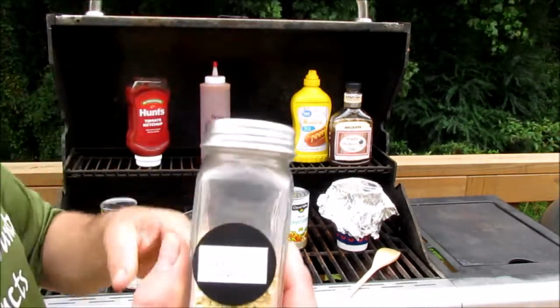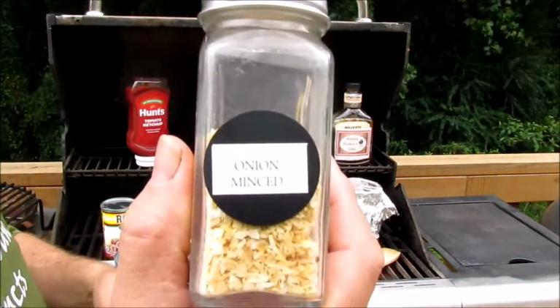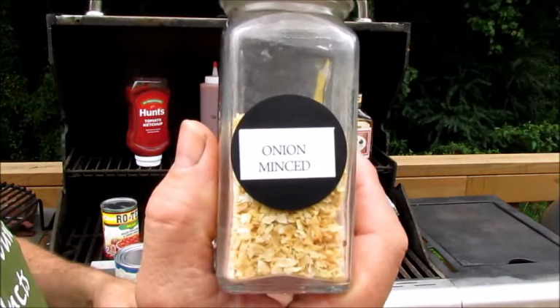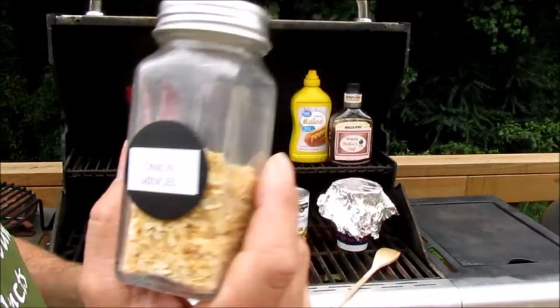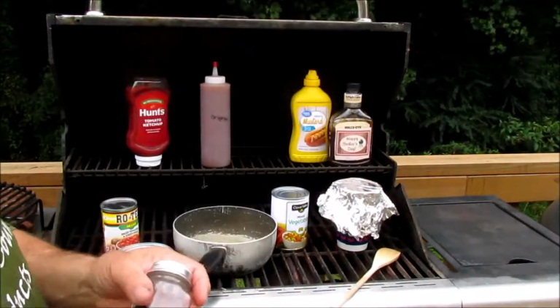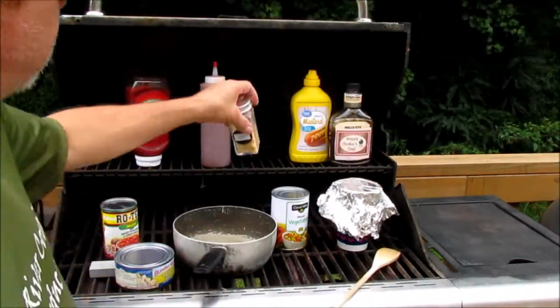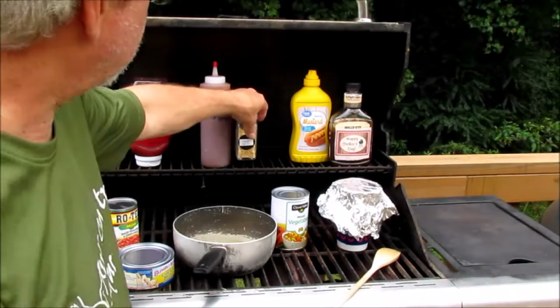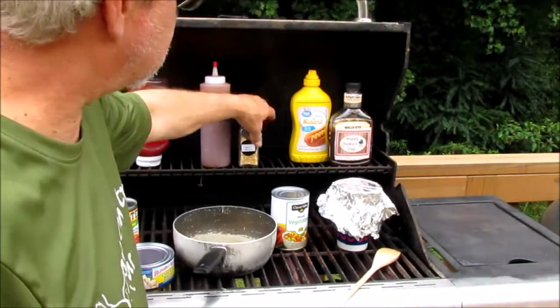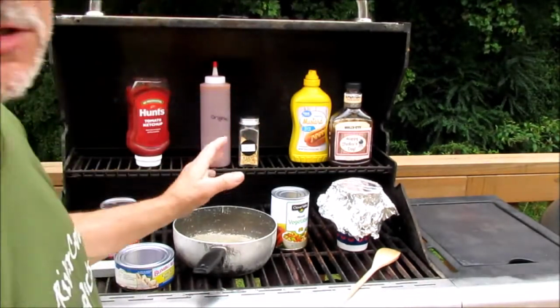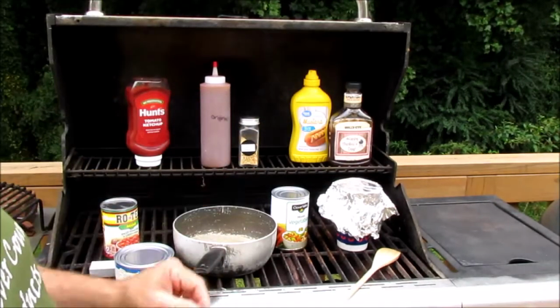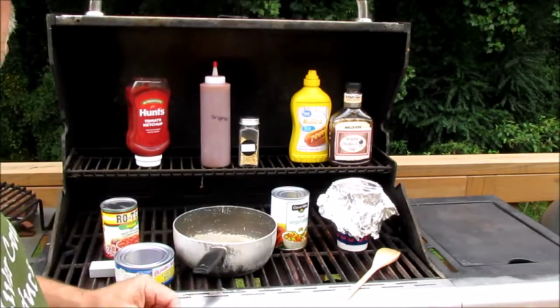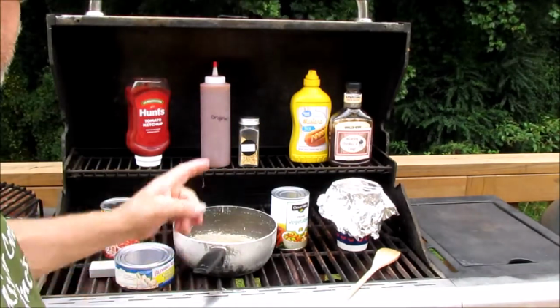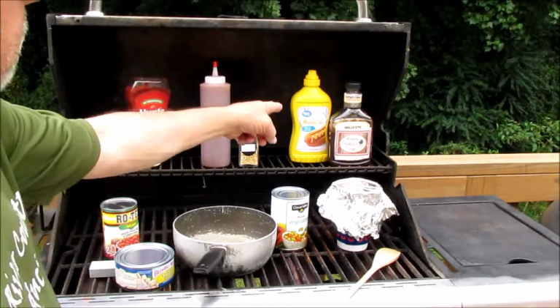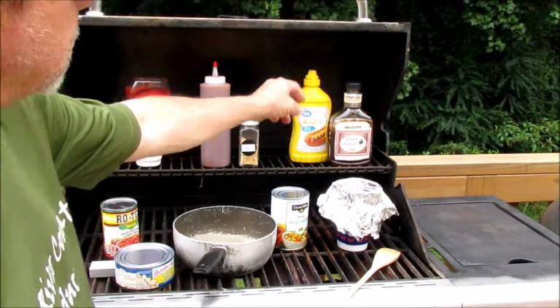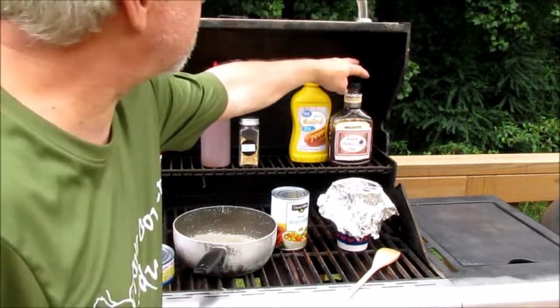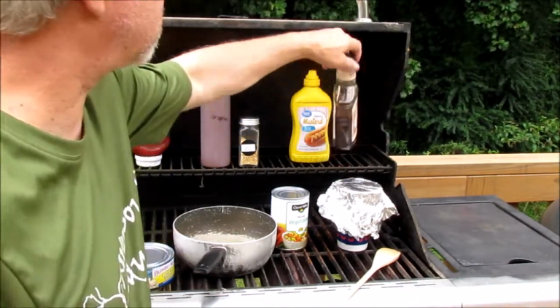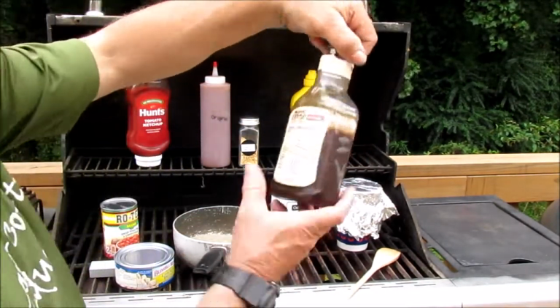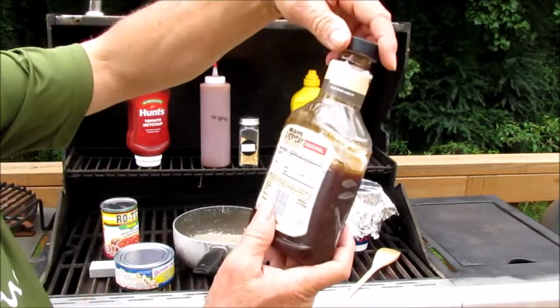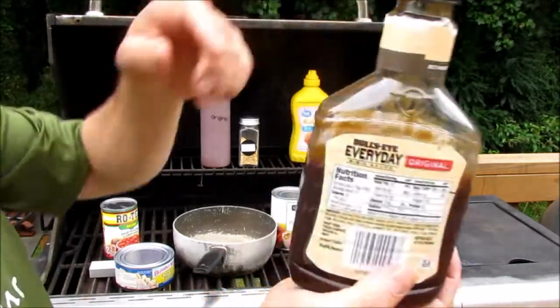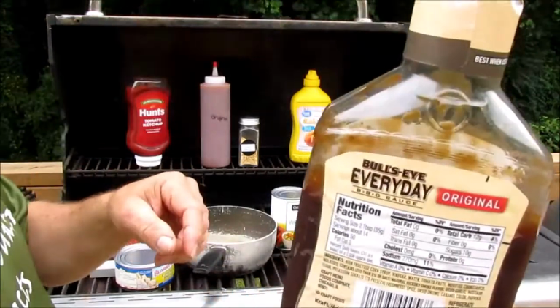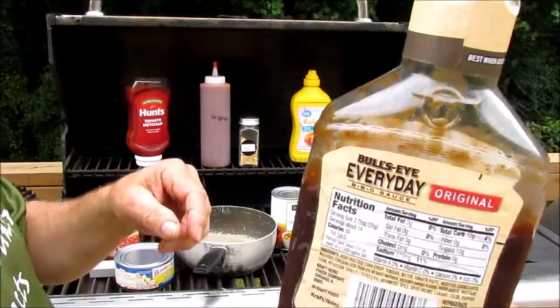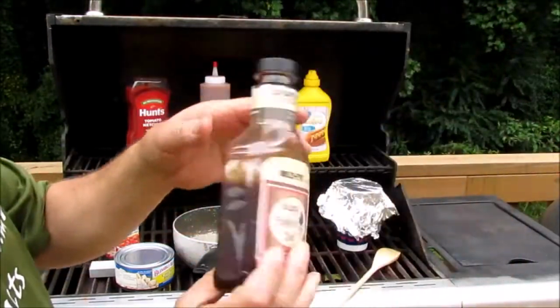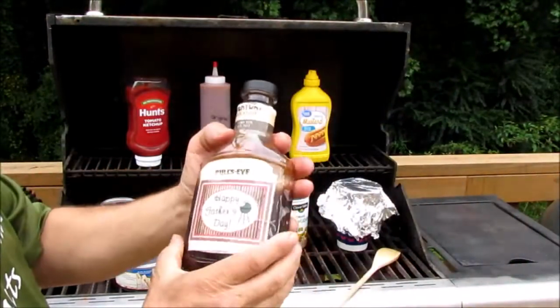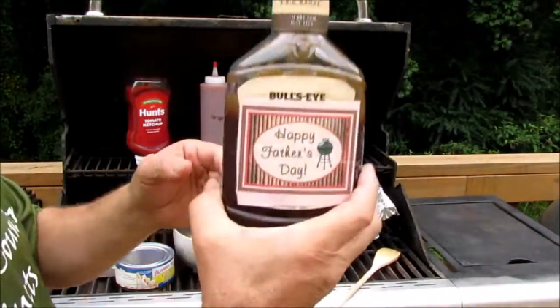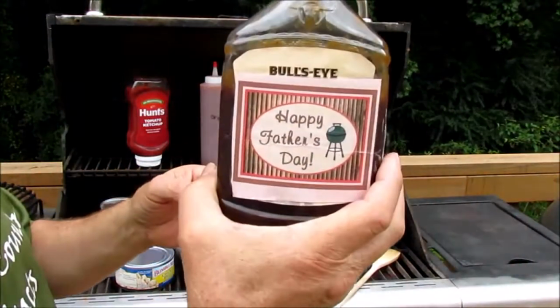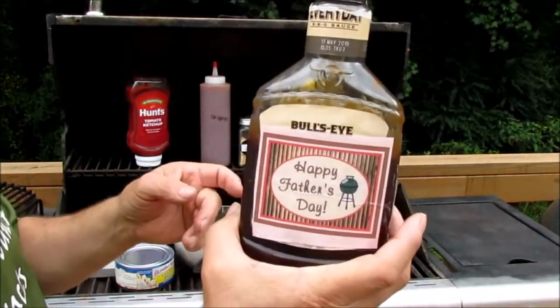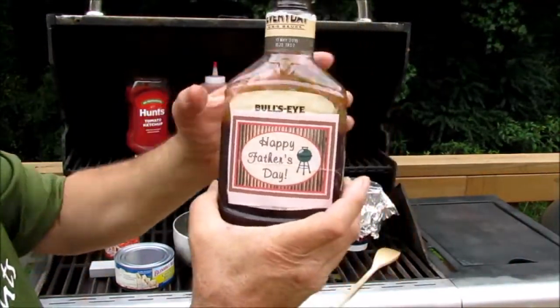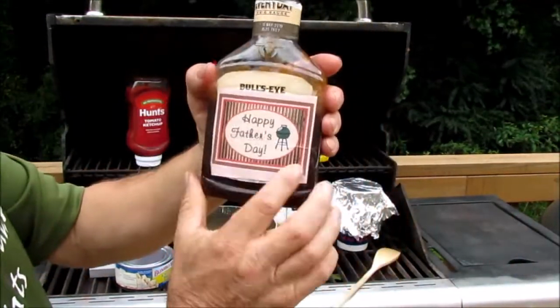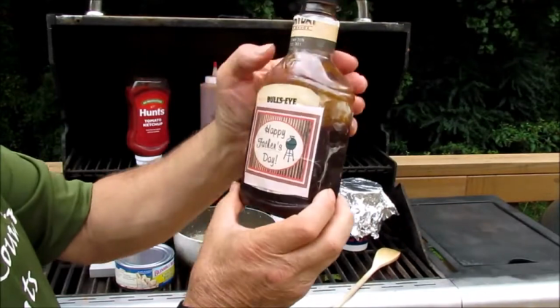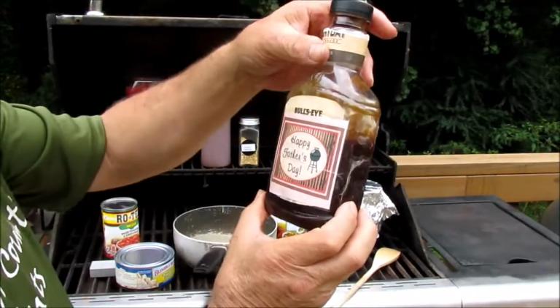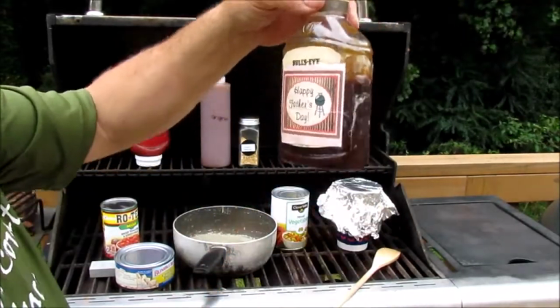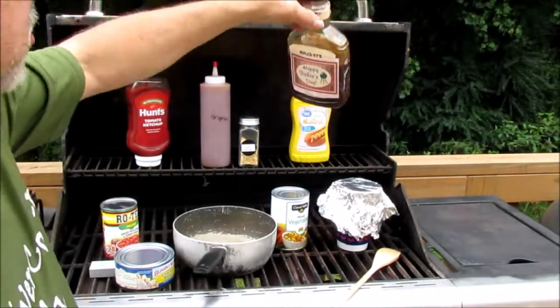I've got some minced onion which I could probably use — I thought about sauteing some onions up. Got some mustard, and this right here is Bullseye barbecue sauce. Got this from the church for a Father's Day gift a couple years ago.